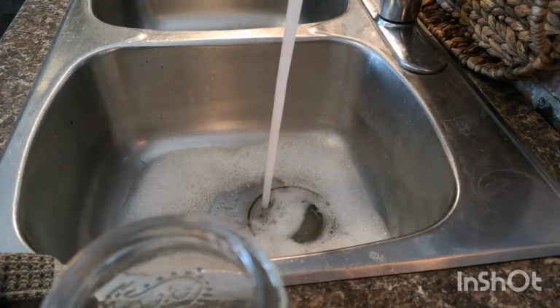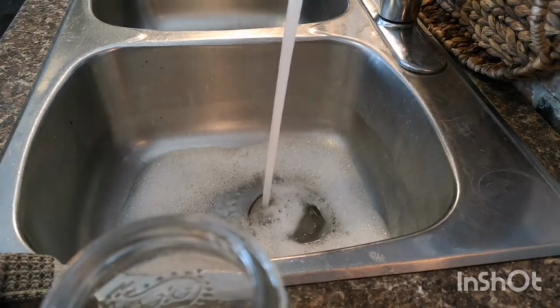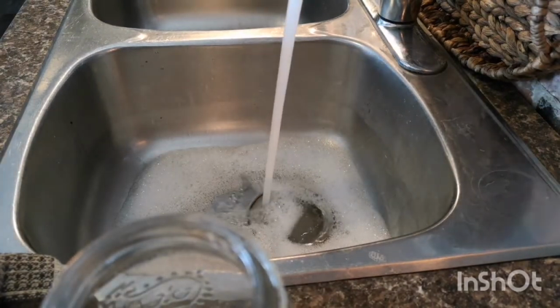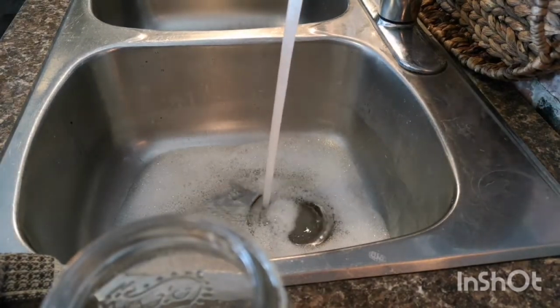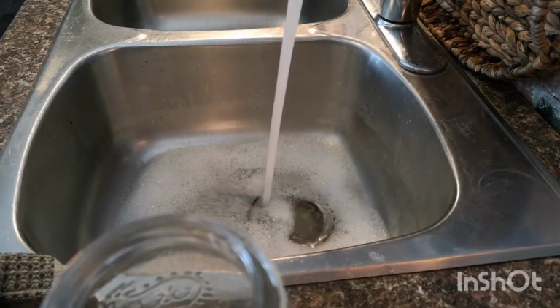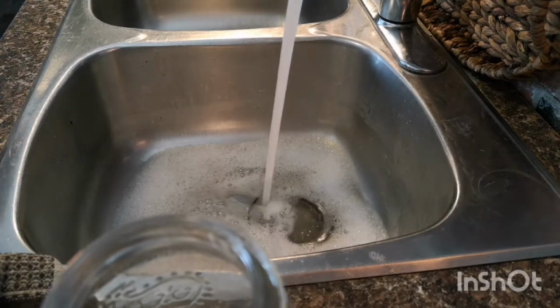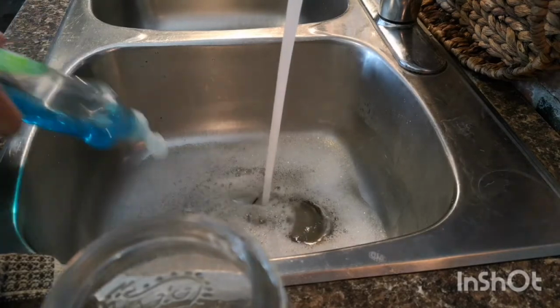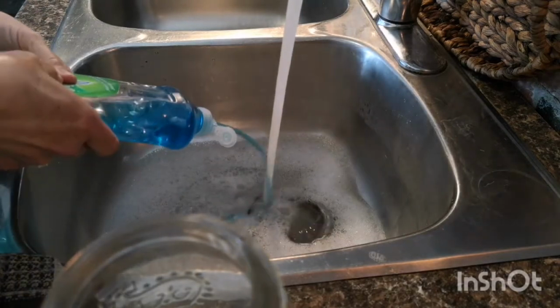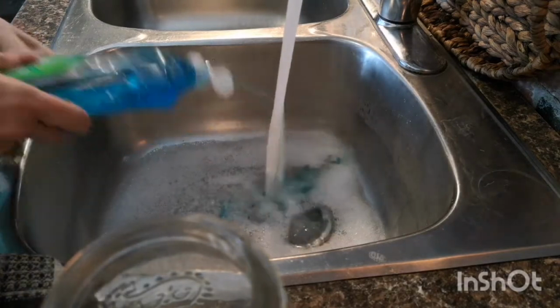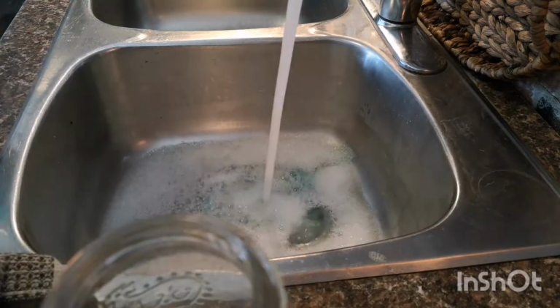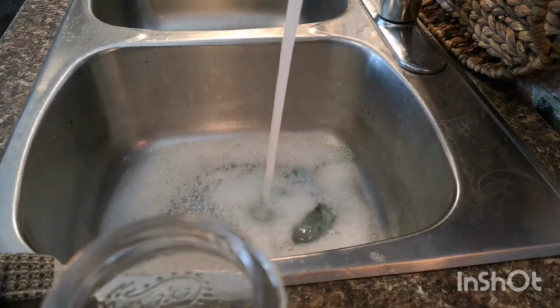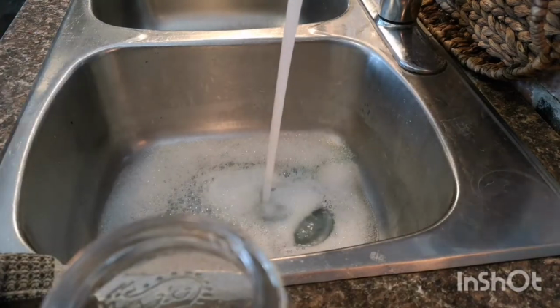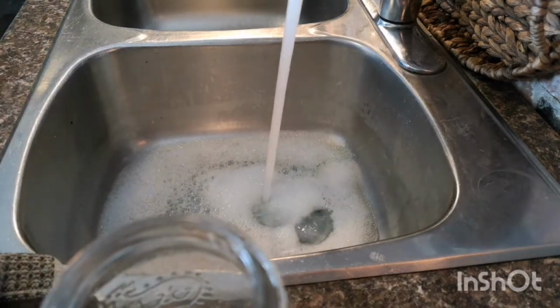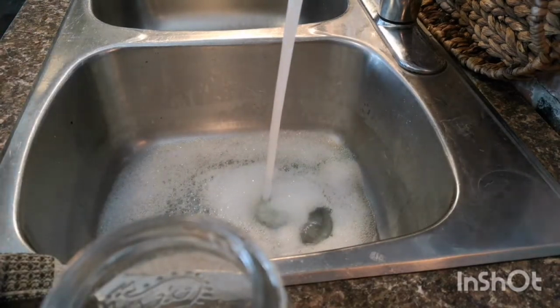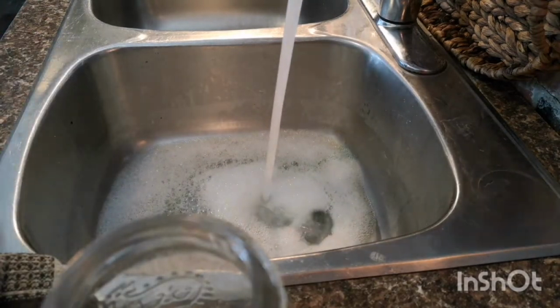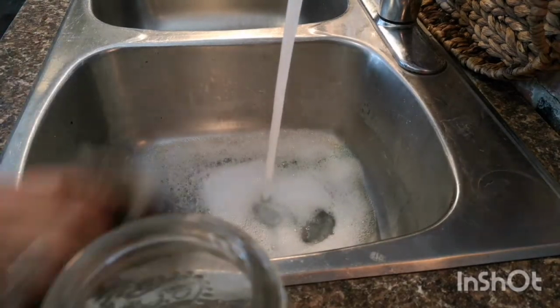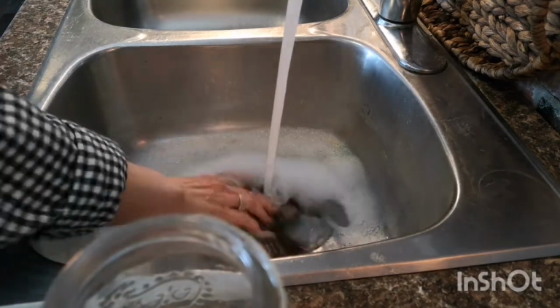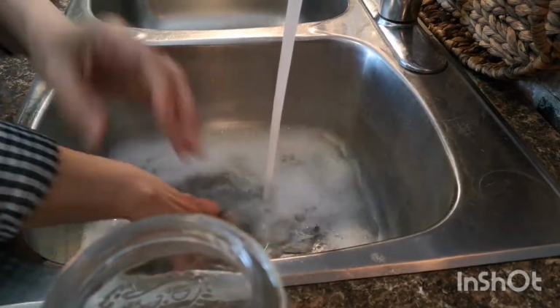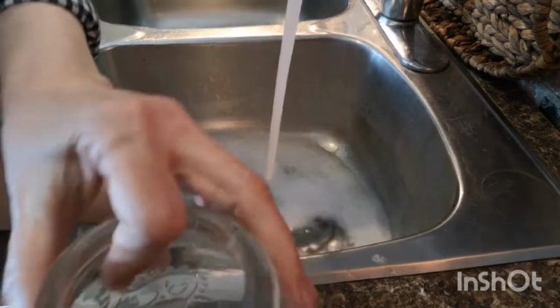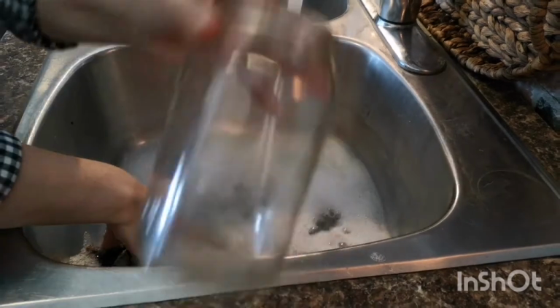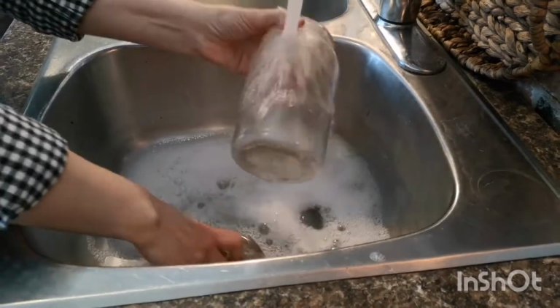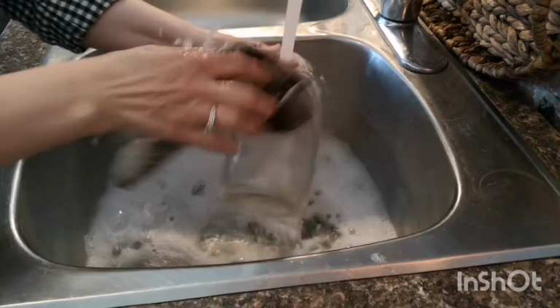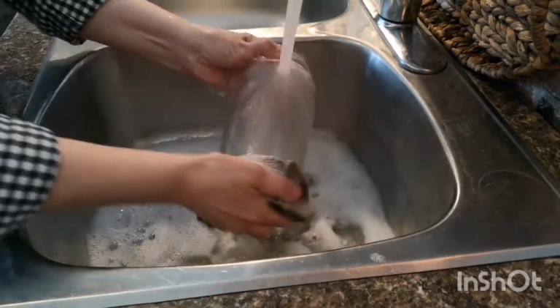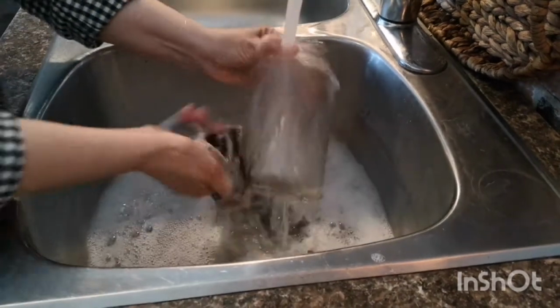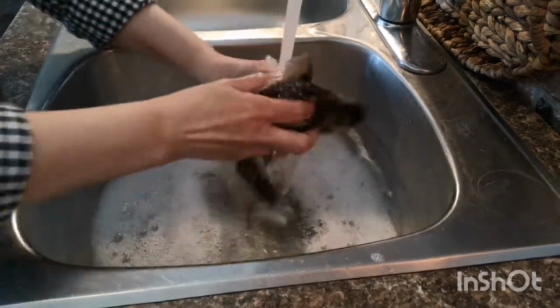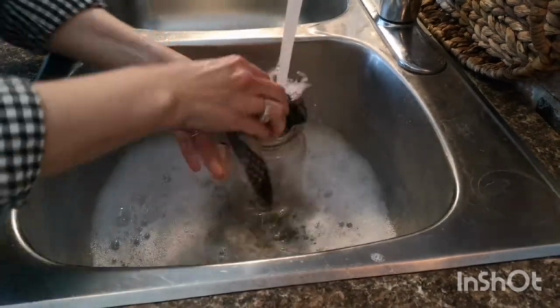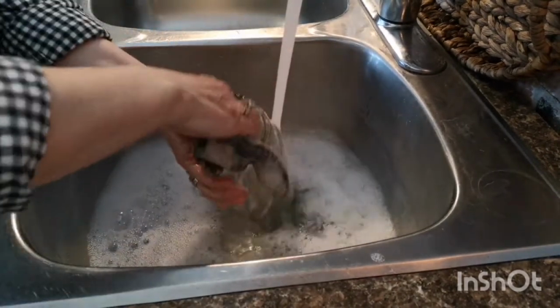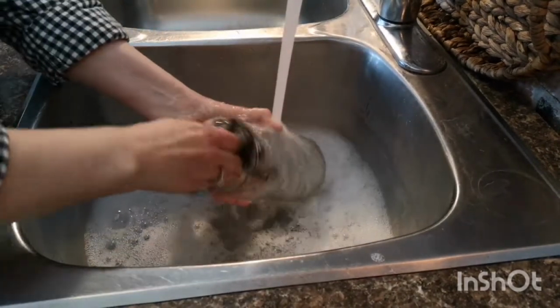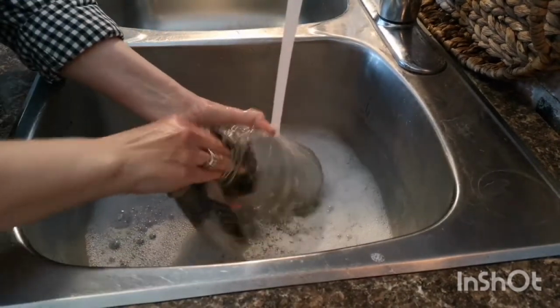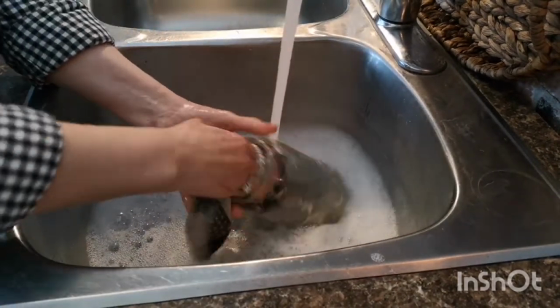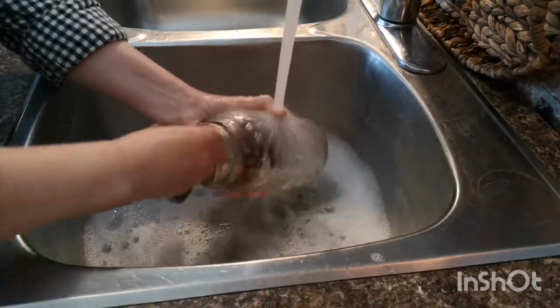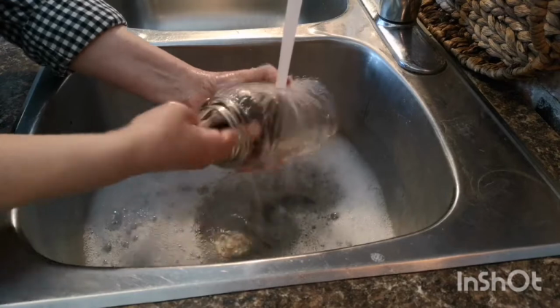Fill the sink up with some hot soapy water — I like to use Dawn. It seems to cut through the grease the best. Scrub up that mason jar and get all the grease and grime off of it and get it sparkly clean.